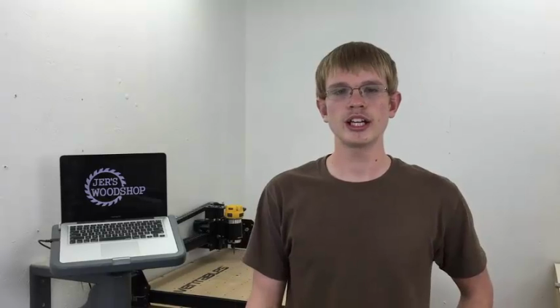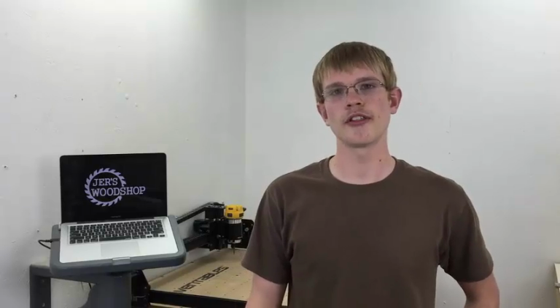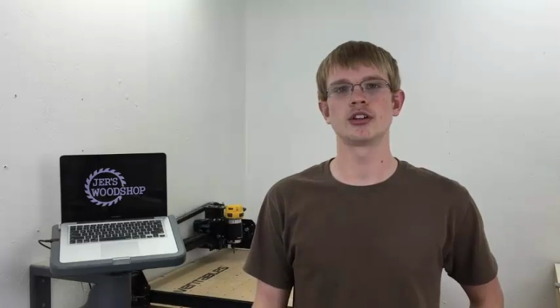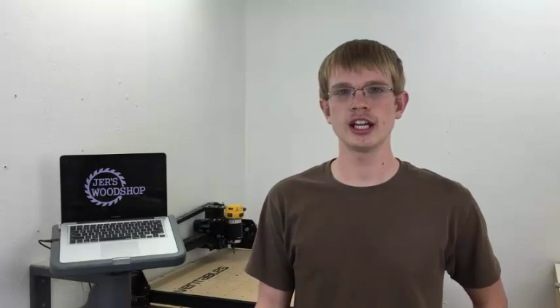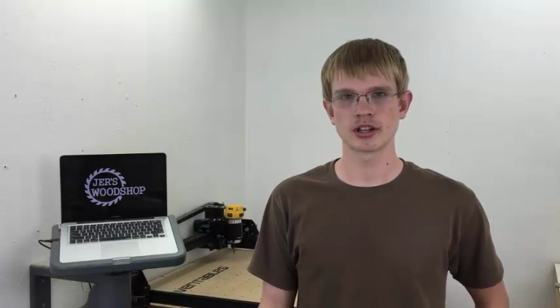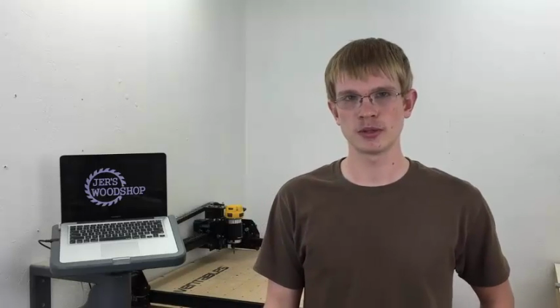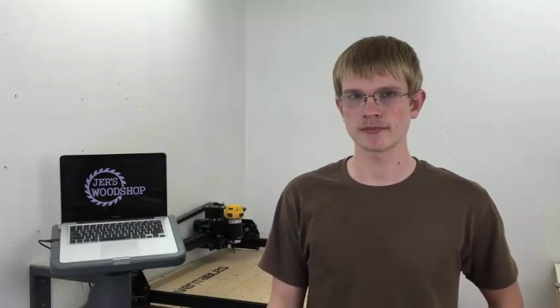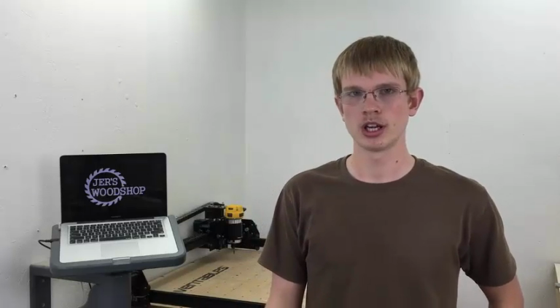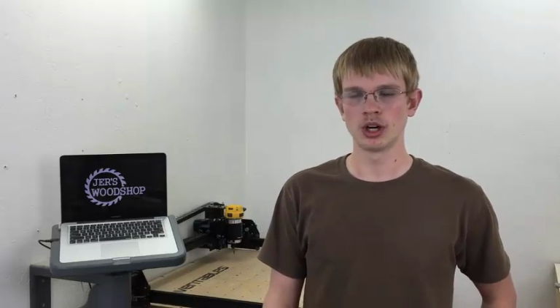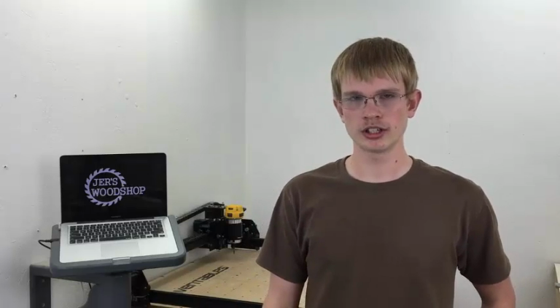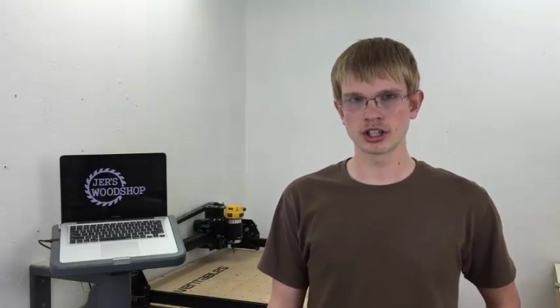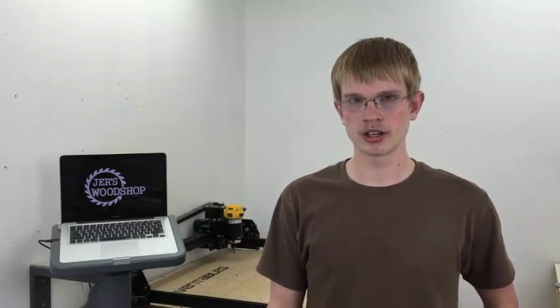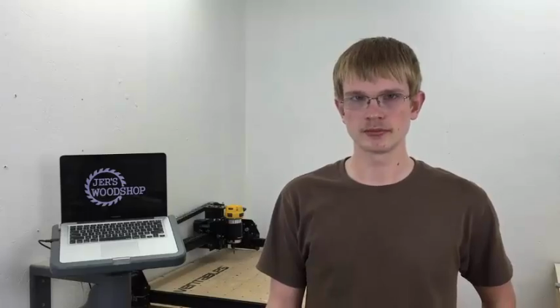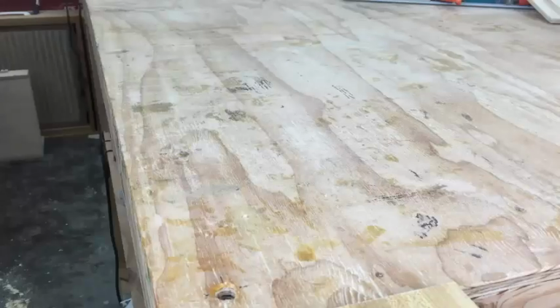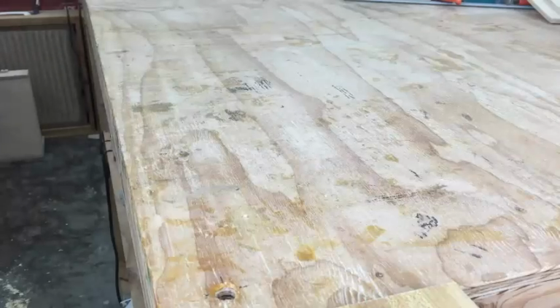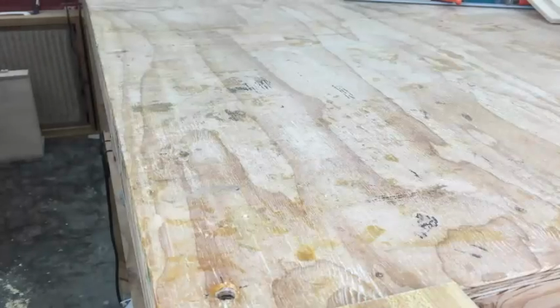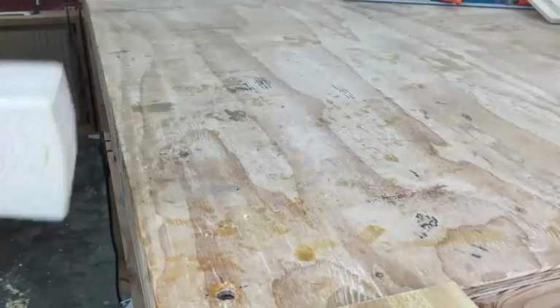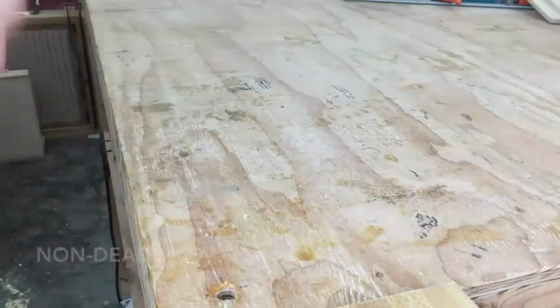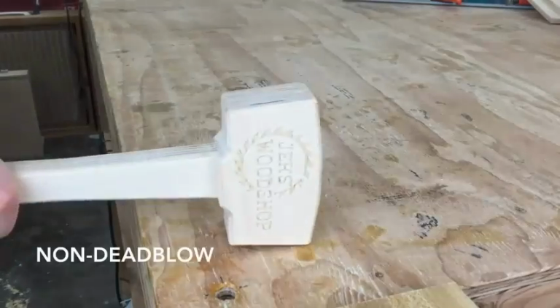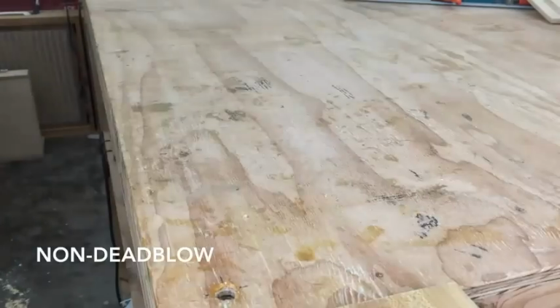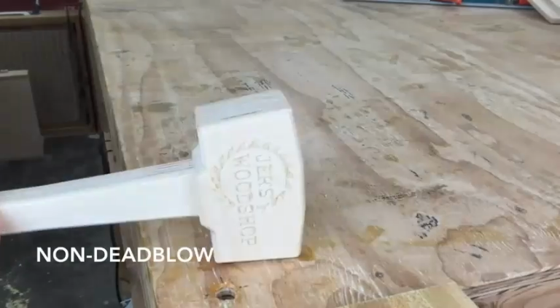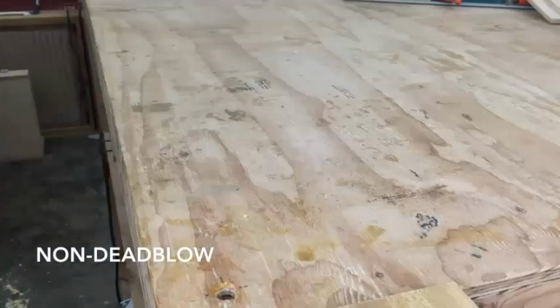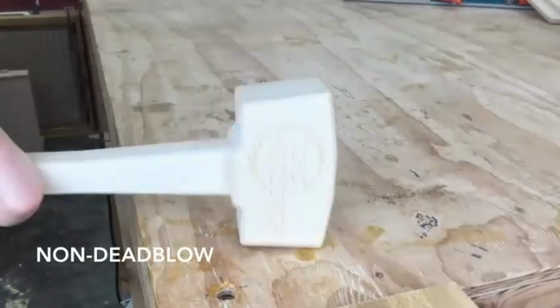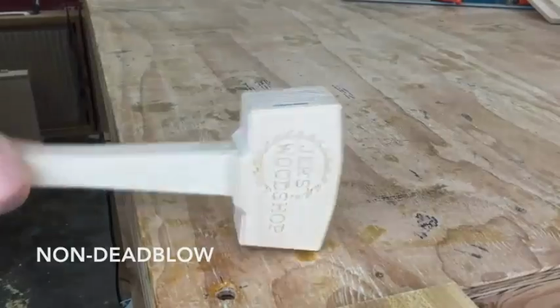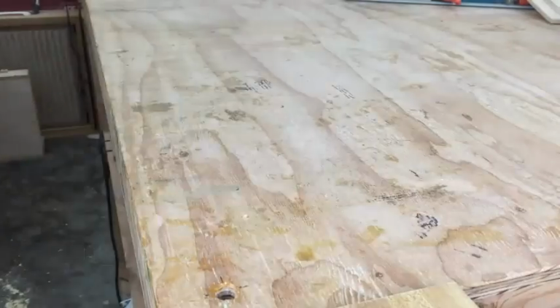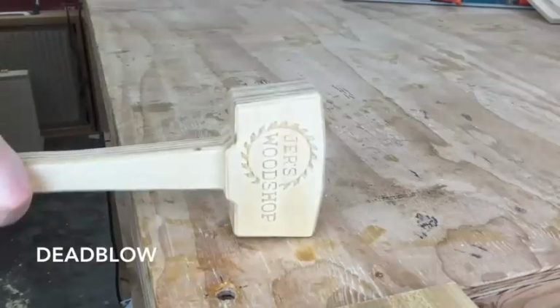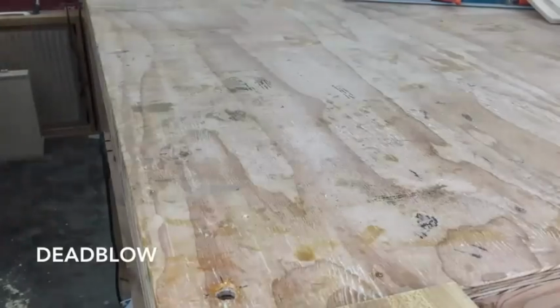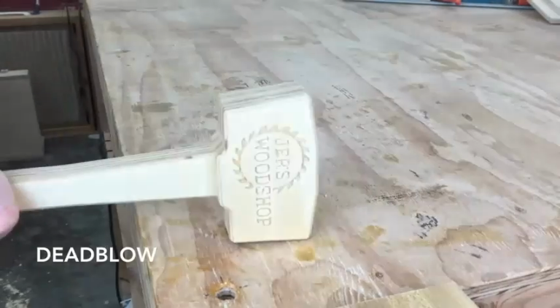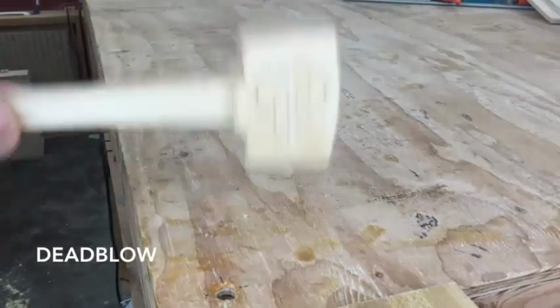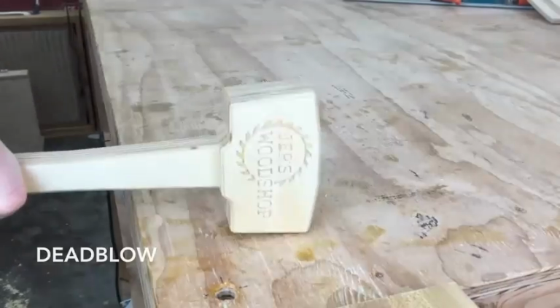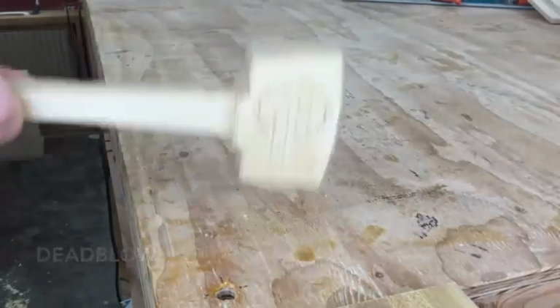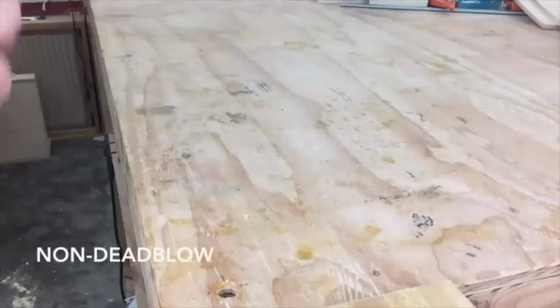So why did I fill the head only 80% full of BBs? Well, here's a little comparison. If I hit the table with this mallet, you can see it bounces a little. But if I hit it with this mallet, it doesn't bounce at all. Let's see that again in slow motion.